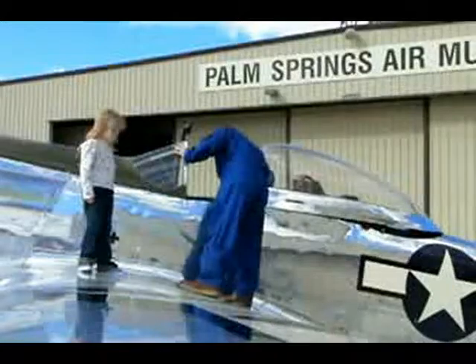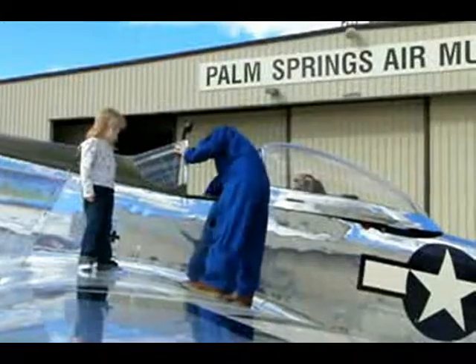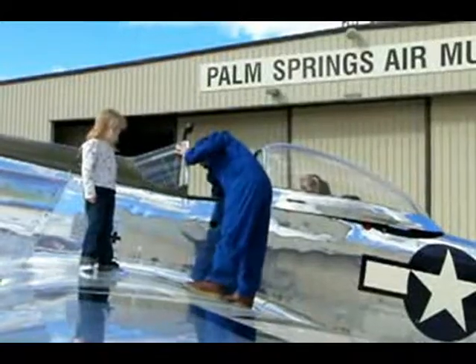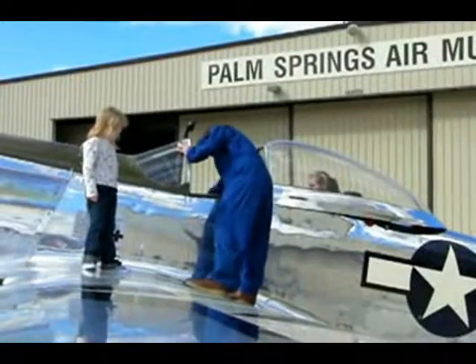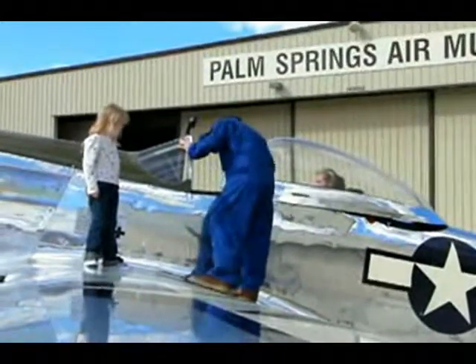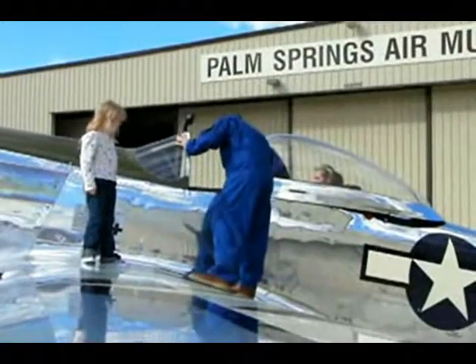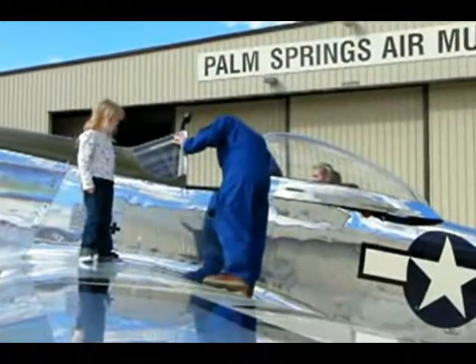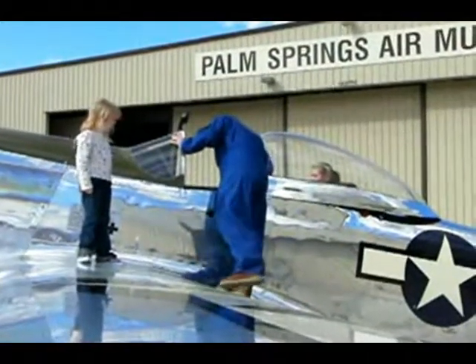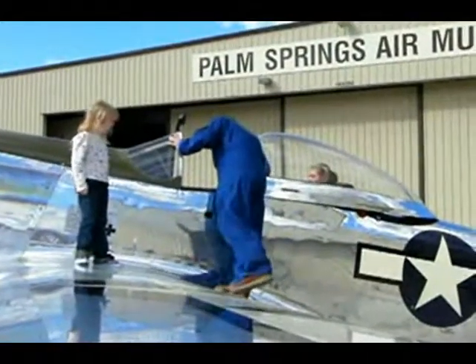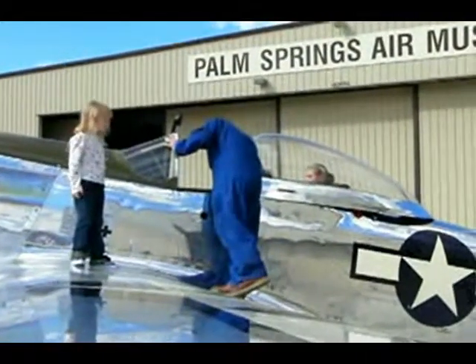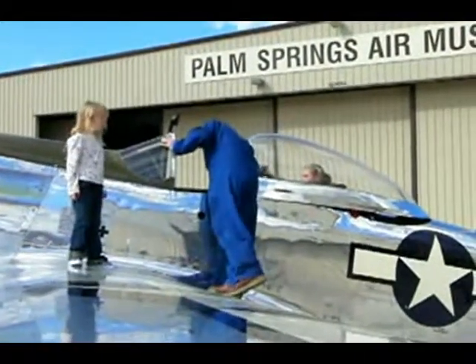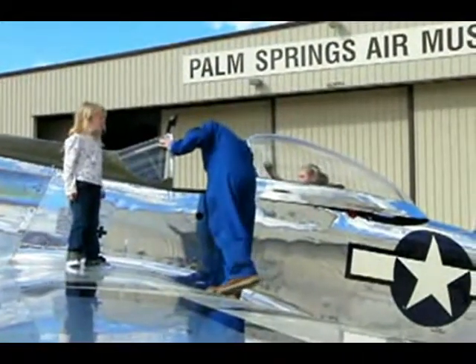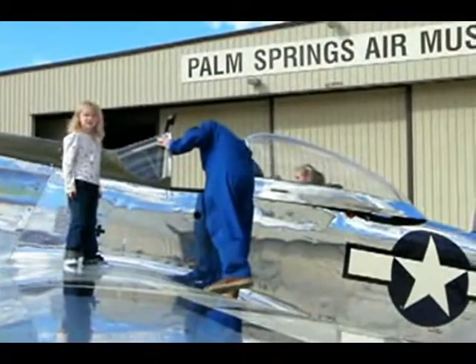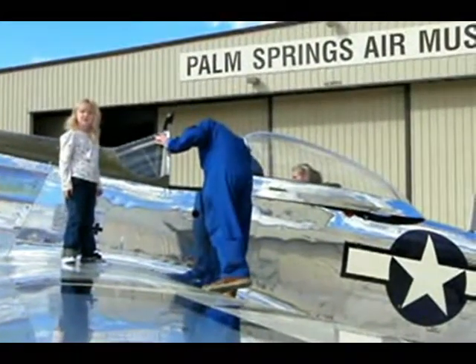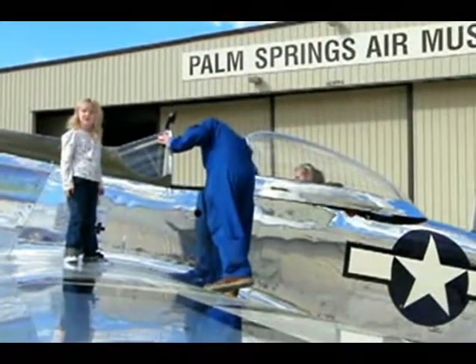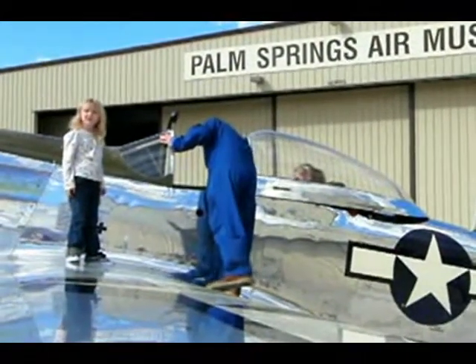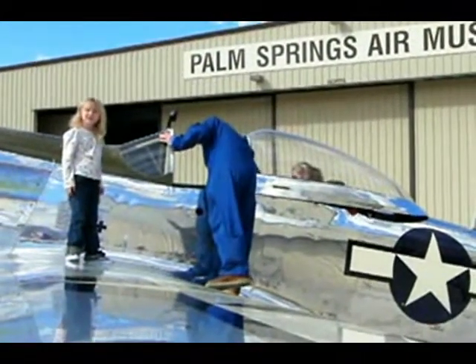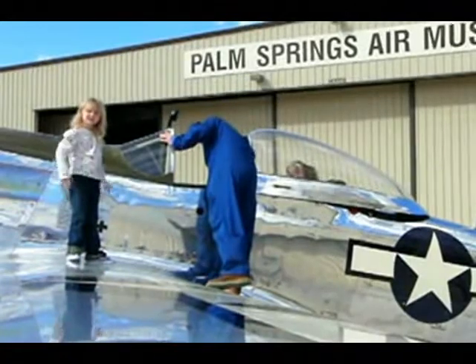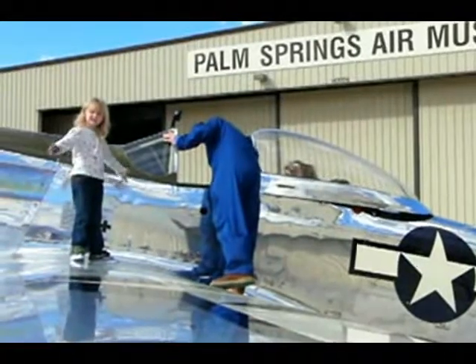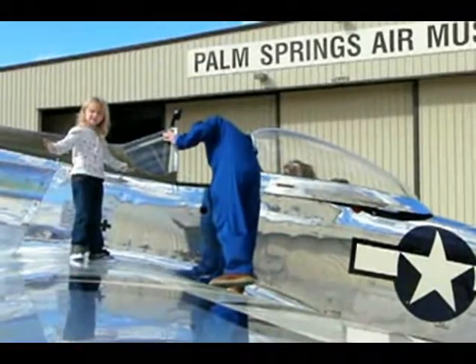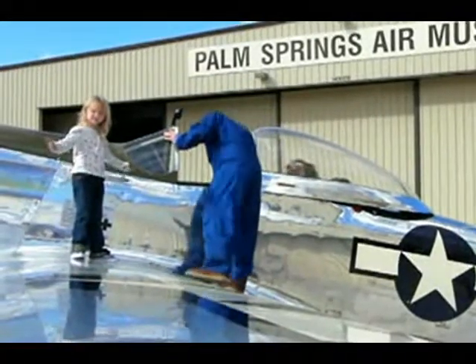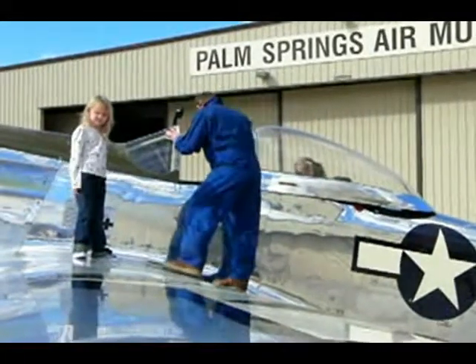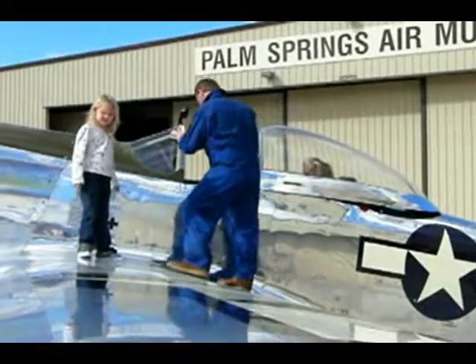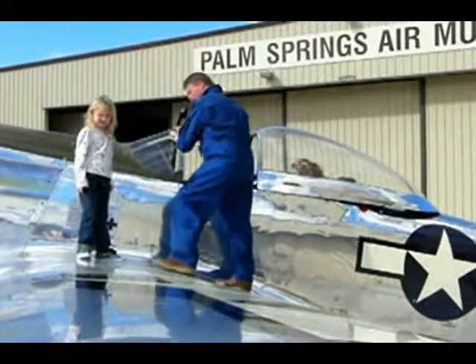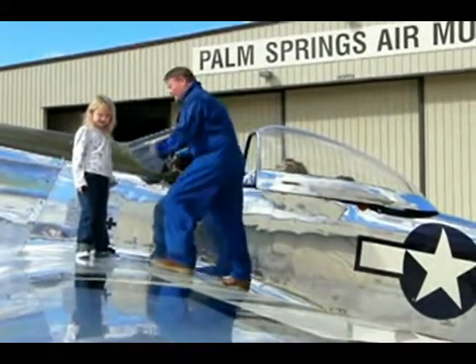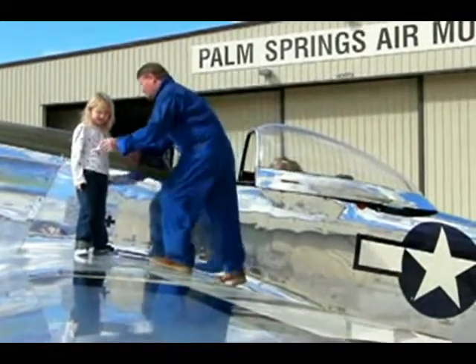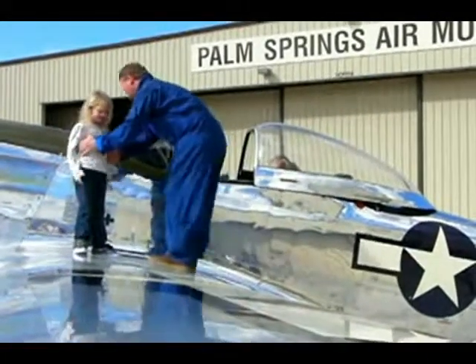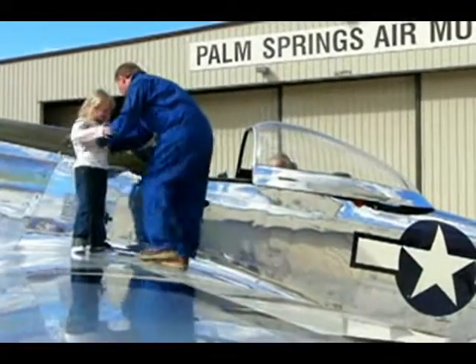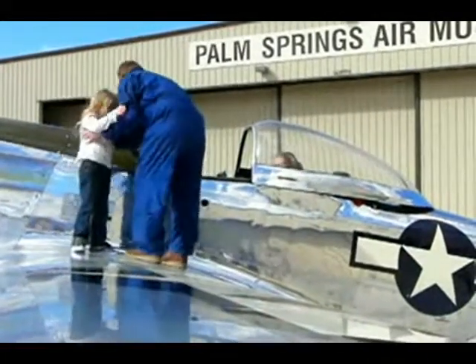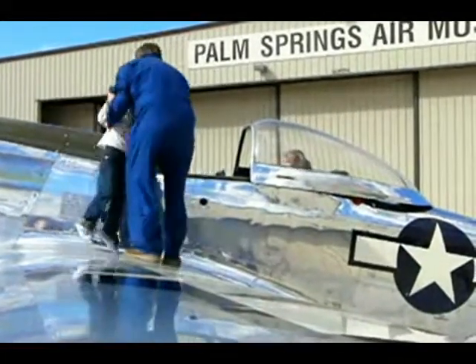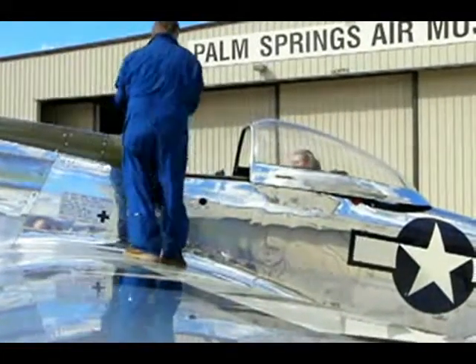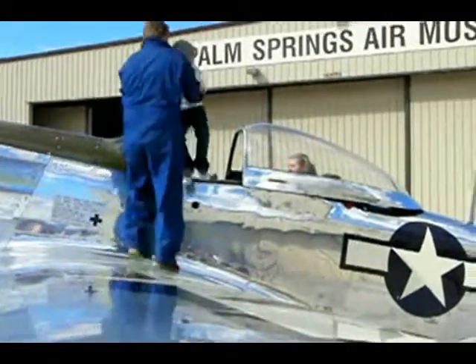We have a flight demonstration, a flight exhibition for you this afternoon with the T-51D Mustang, one of the many aircraft flown by the Tuskegee Airmen.